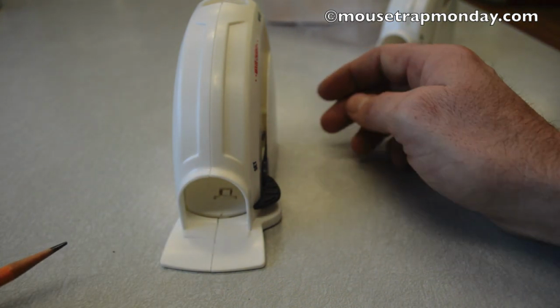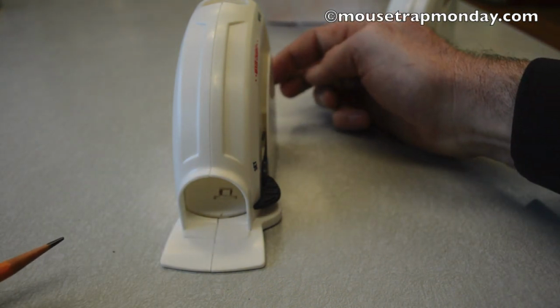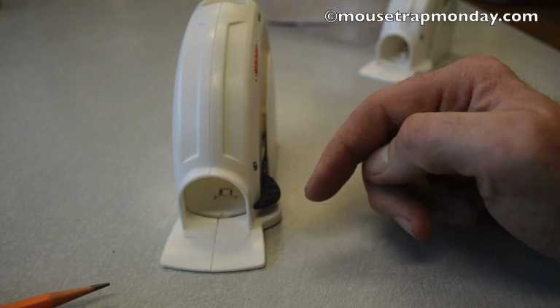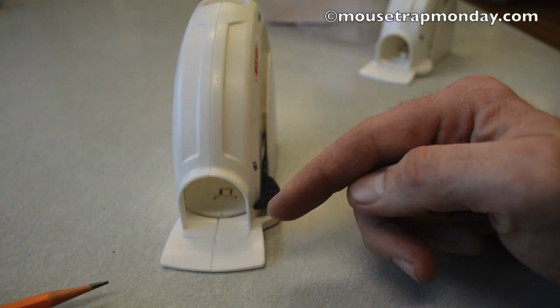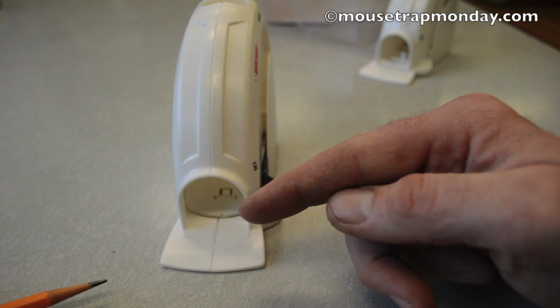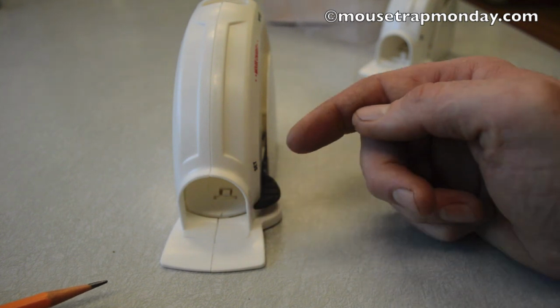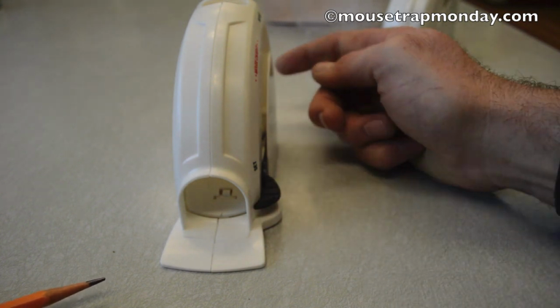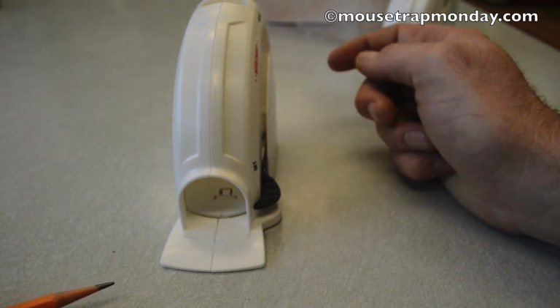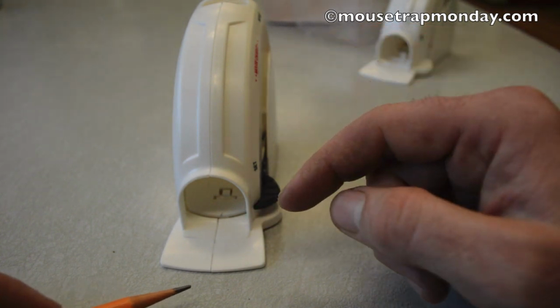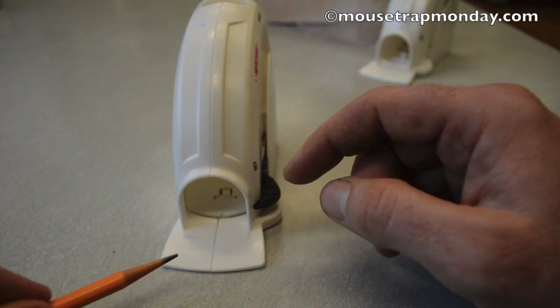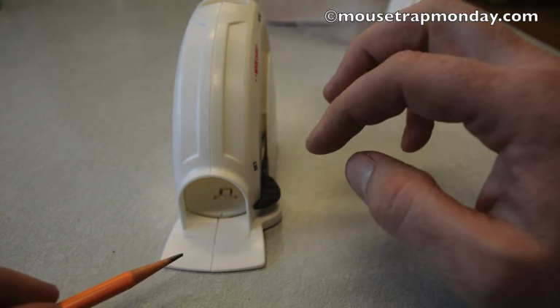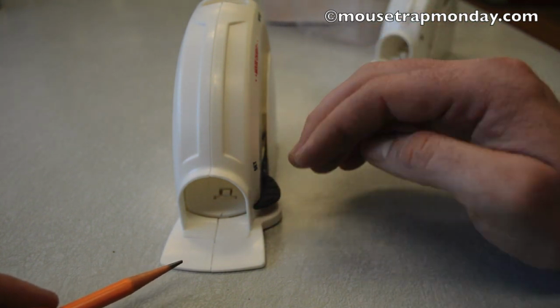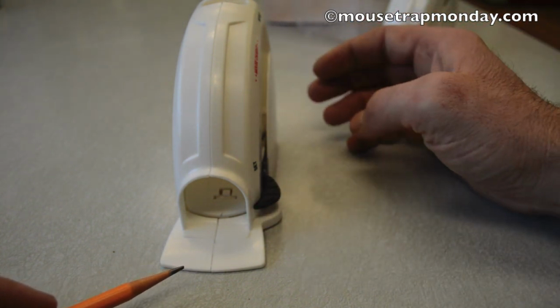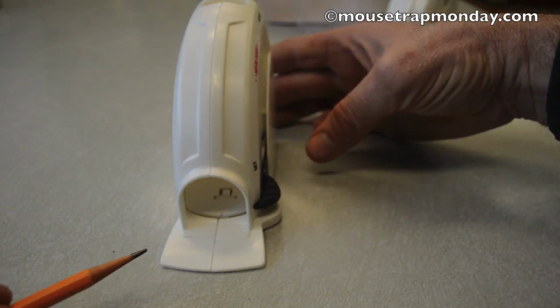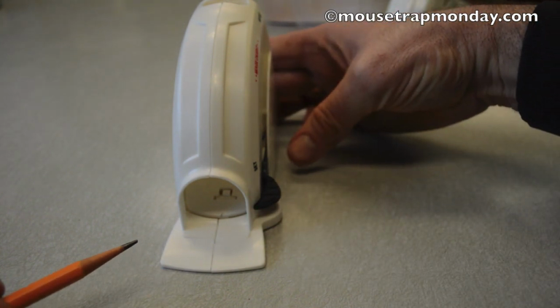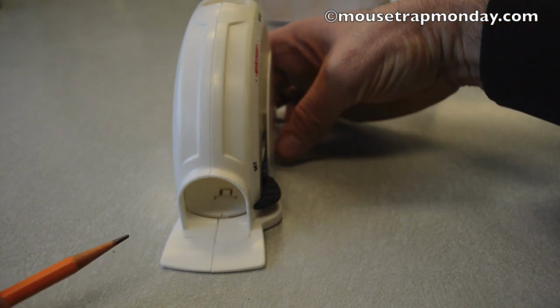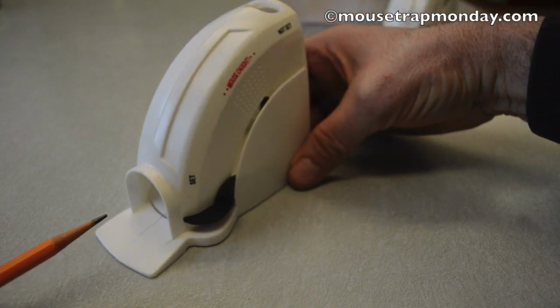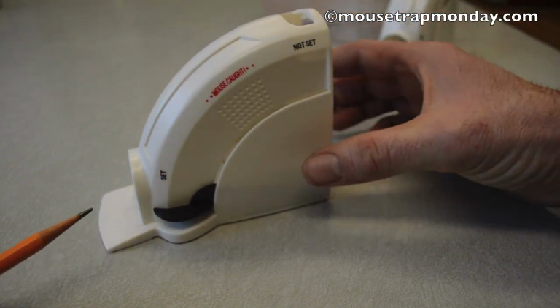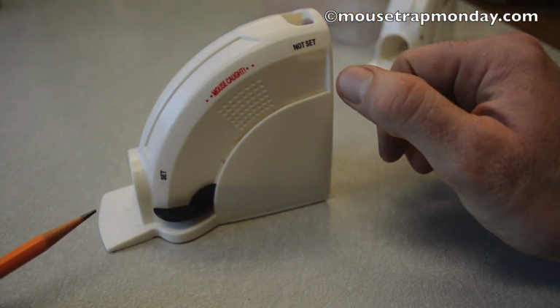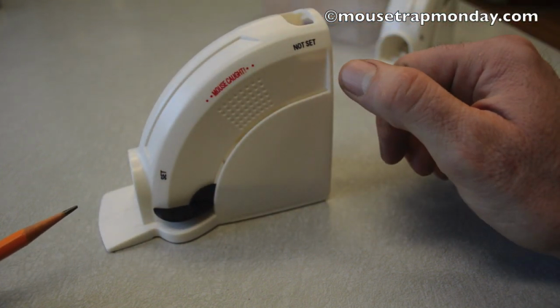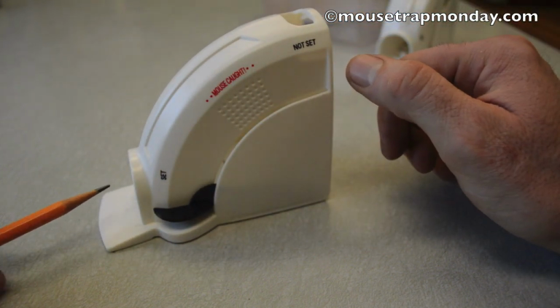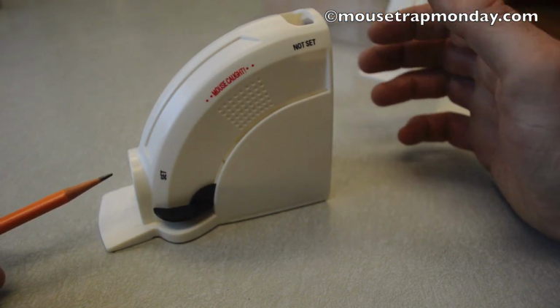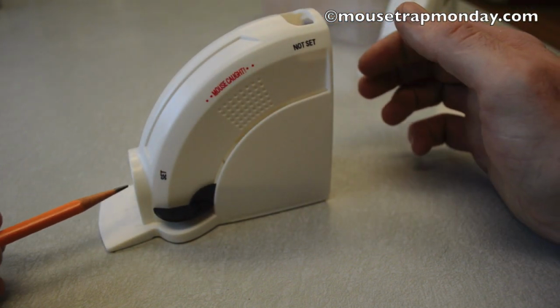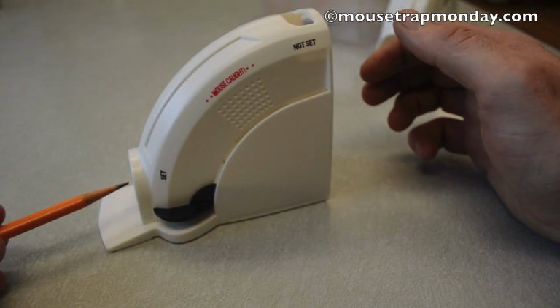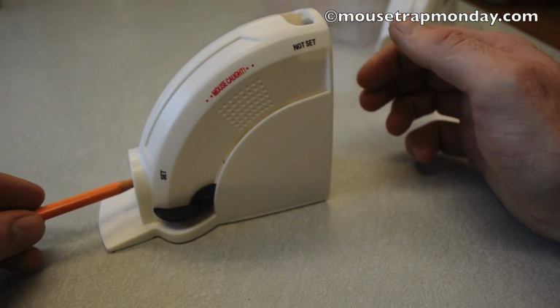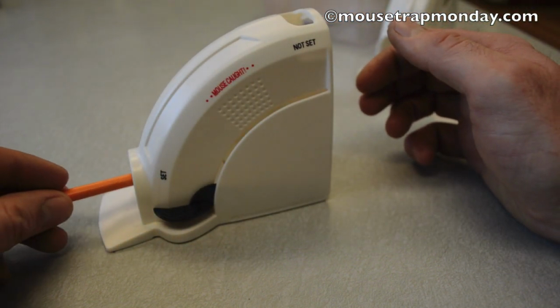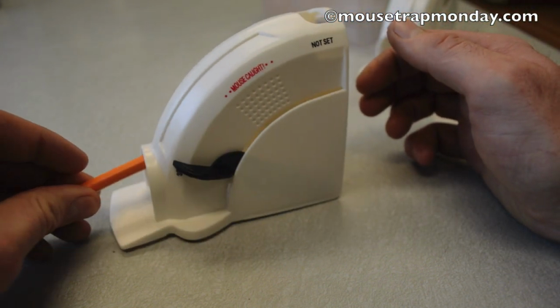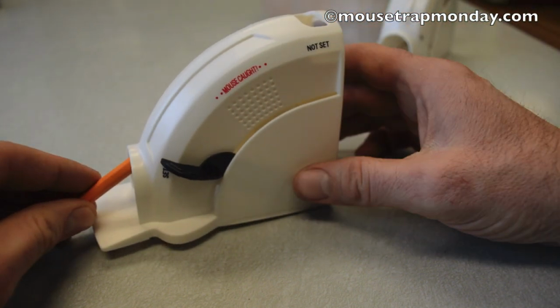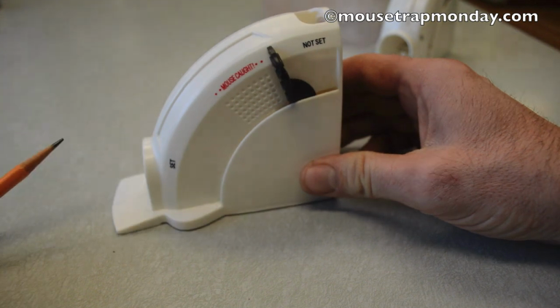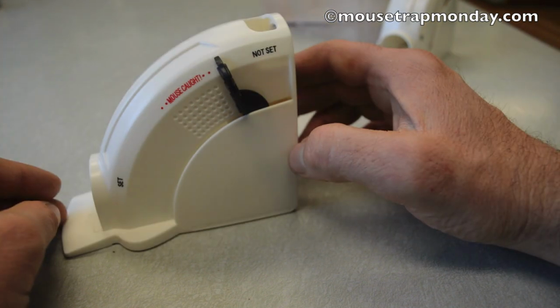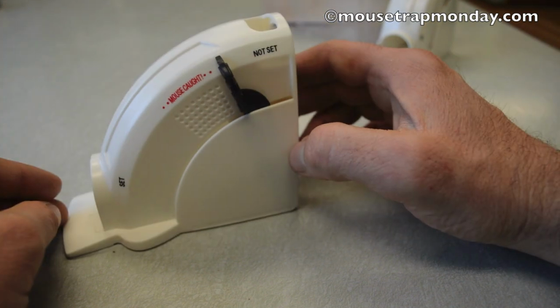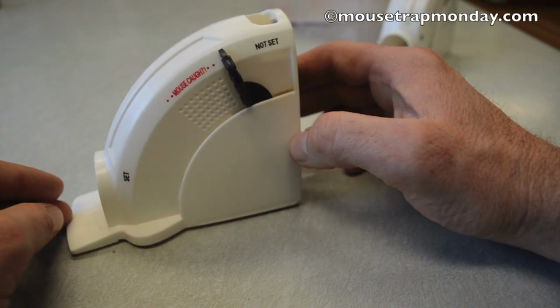The idea is the mouse enters the hole in order to get the bait in back, and that whole floor will come up and smash the body of the mouse on the back of the trap. Then you can just throw the whole thing away.